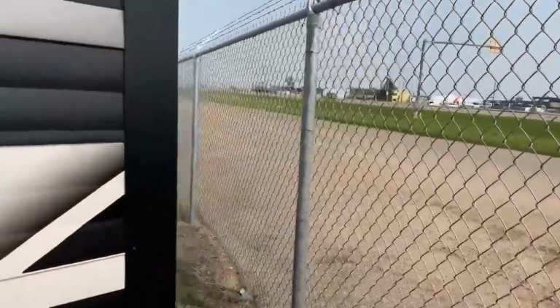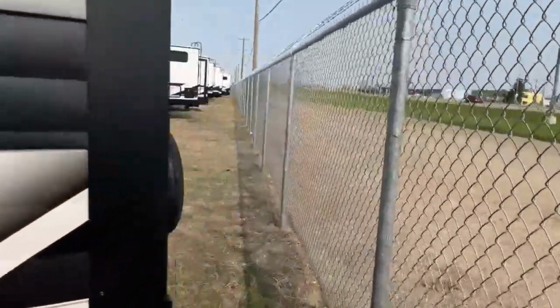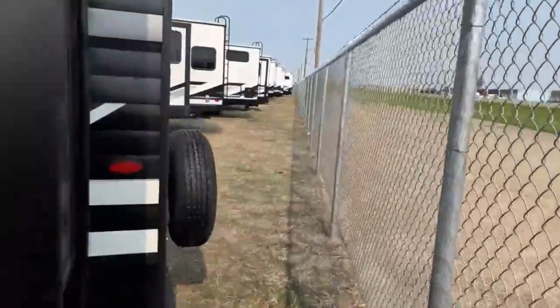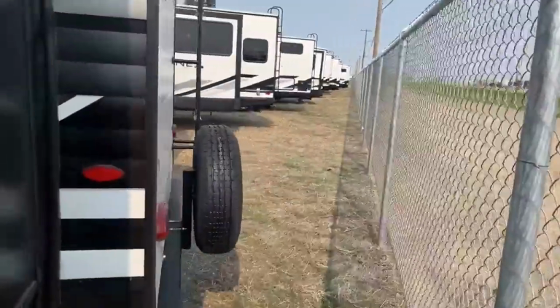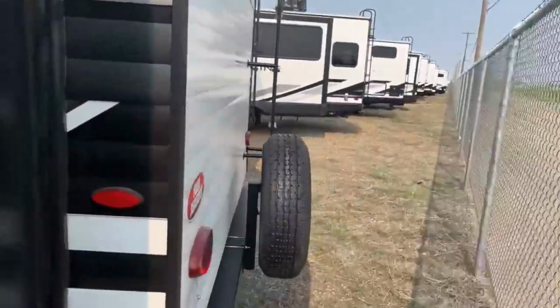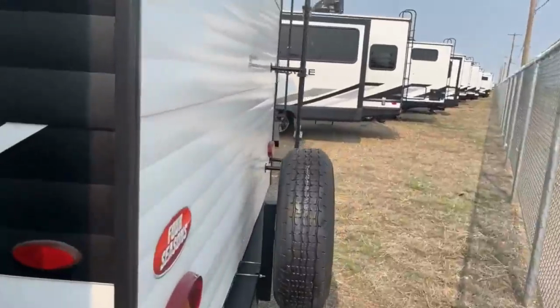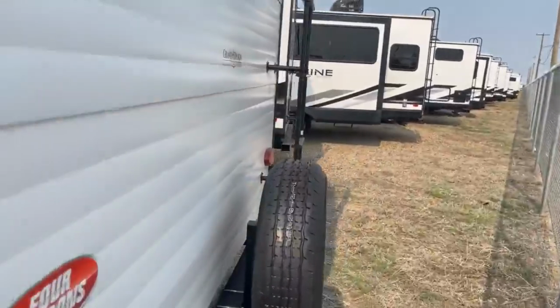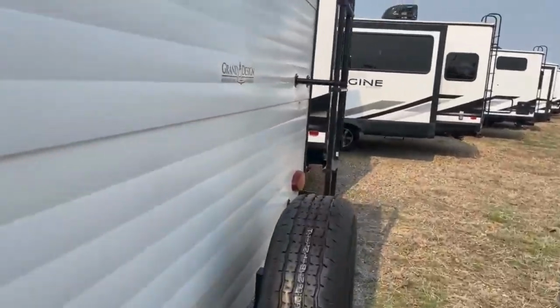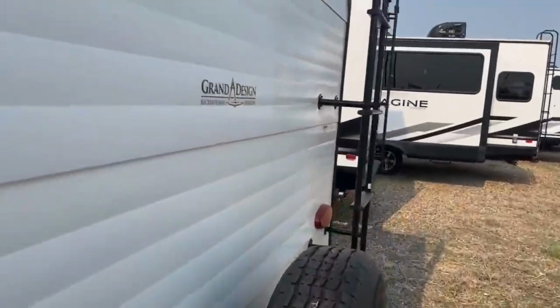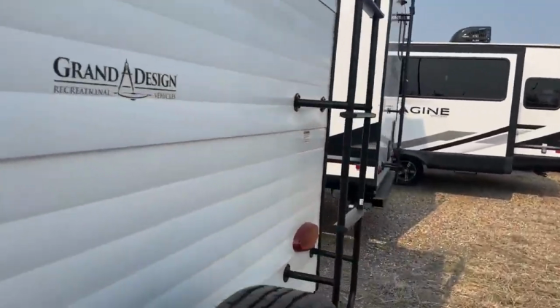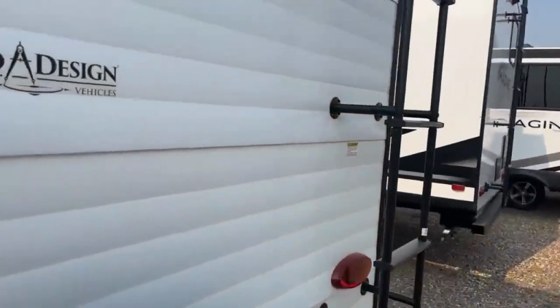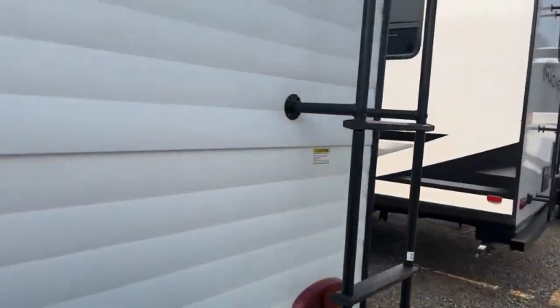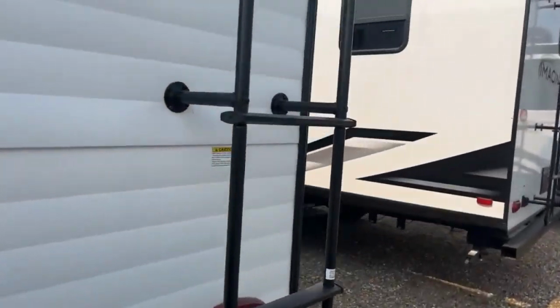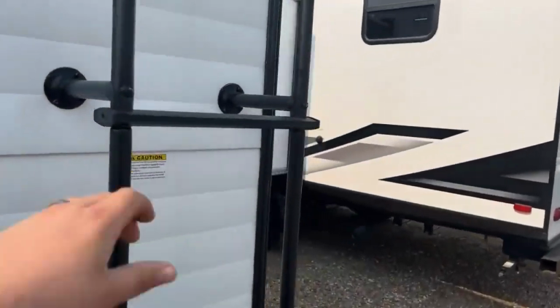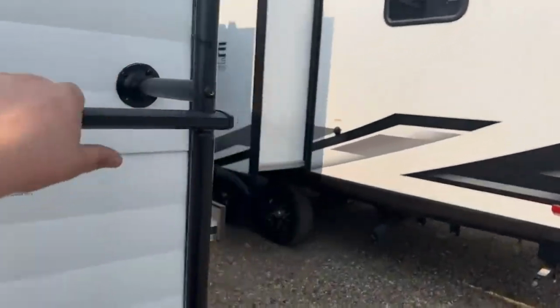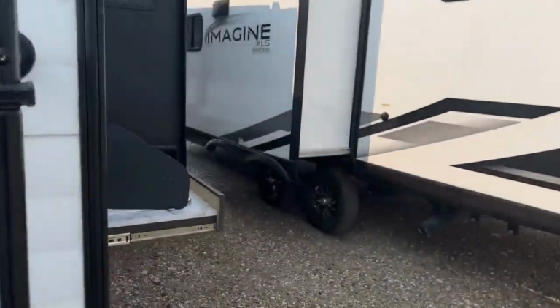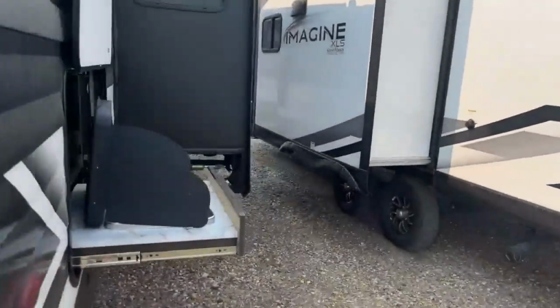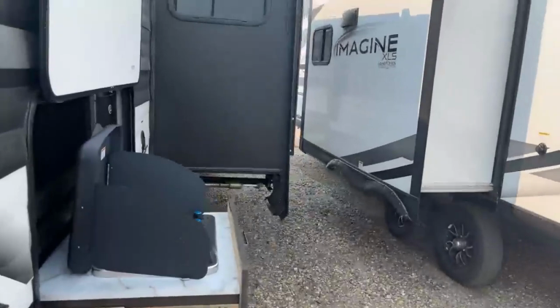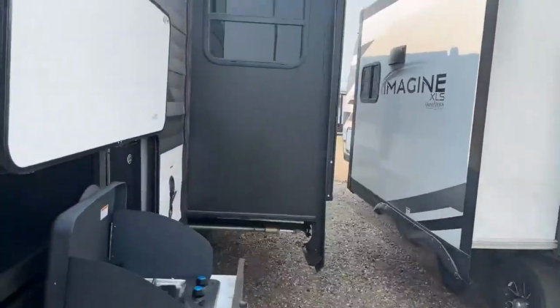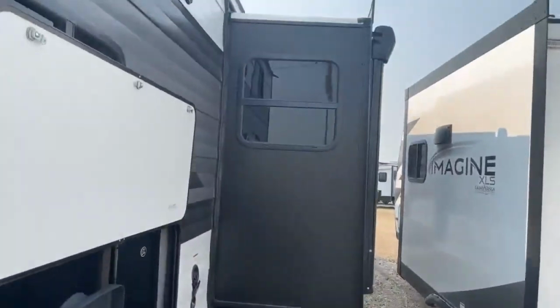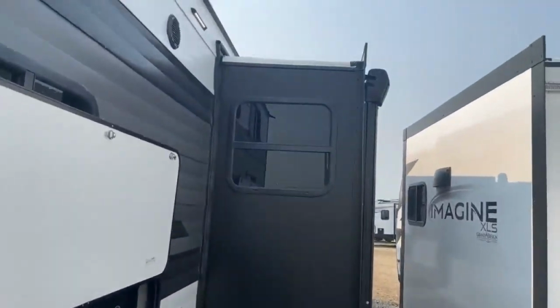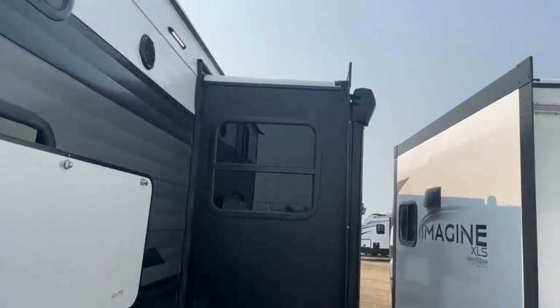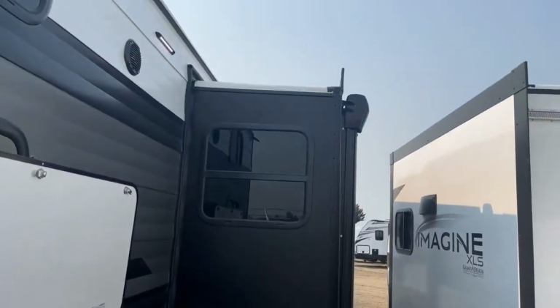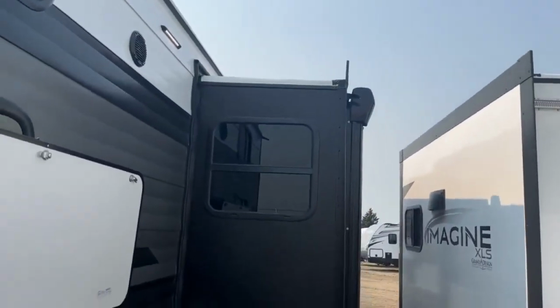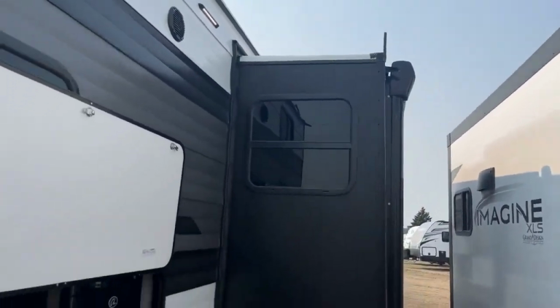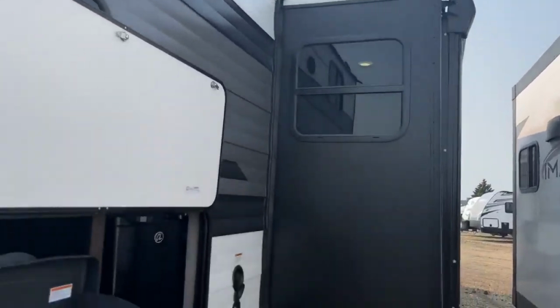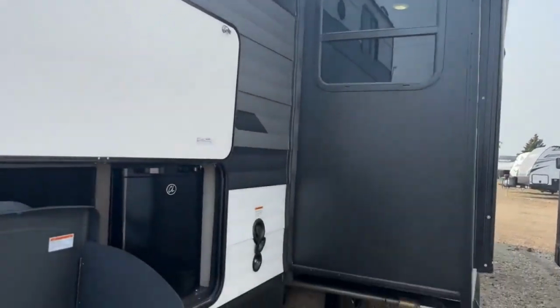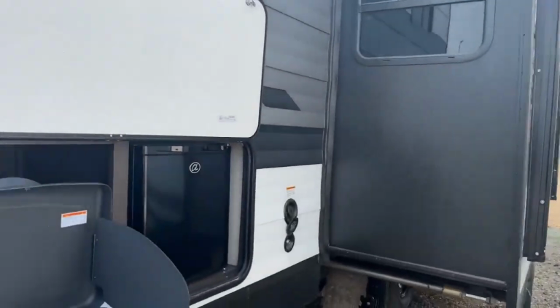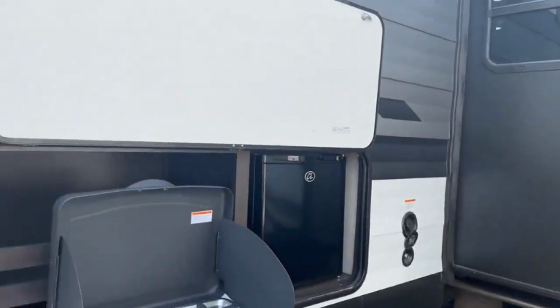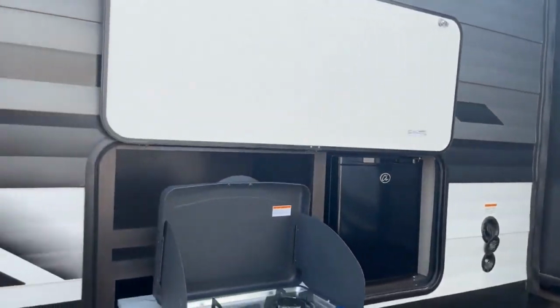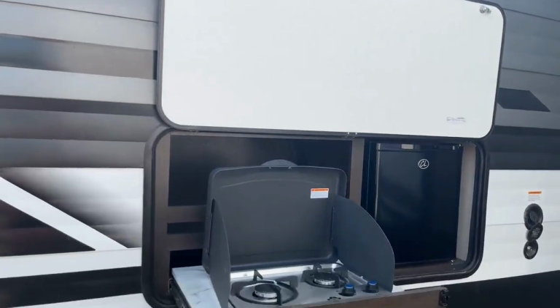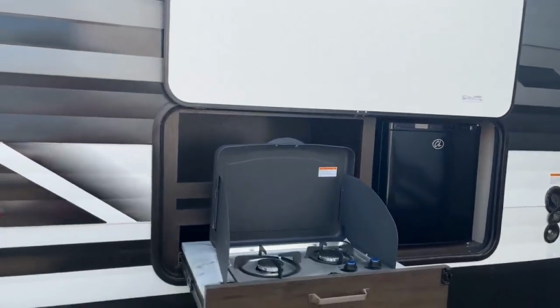Going around to the back, you've got a full-size spare tire, fully walkable roof with a very nice sturdy ladder. And you're actually able to walk on the slides on the Grand Design trailers, so you can clear off snow, debris, things like that.